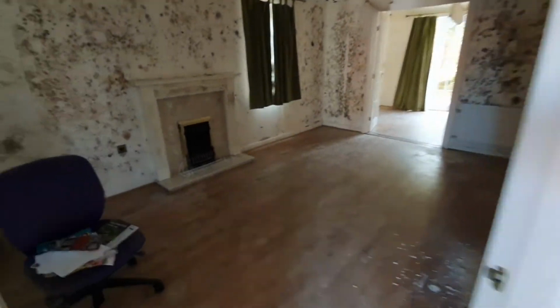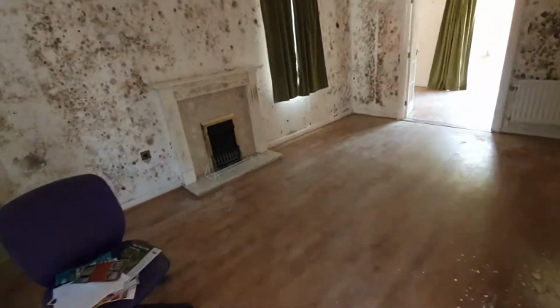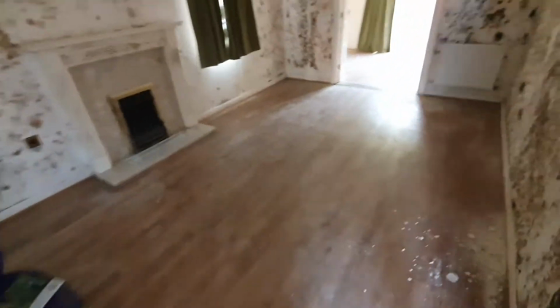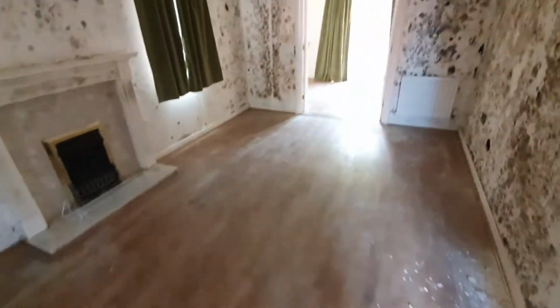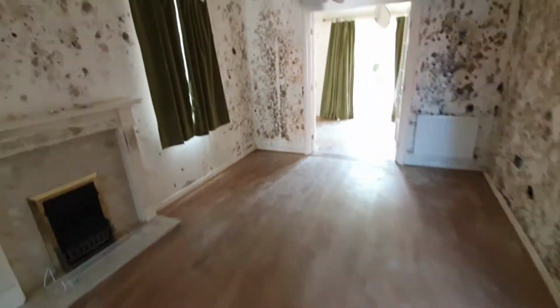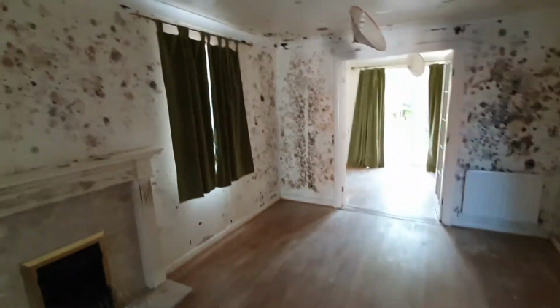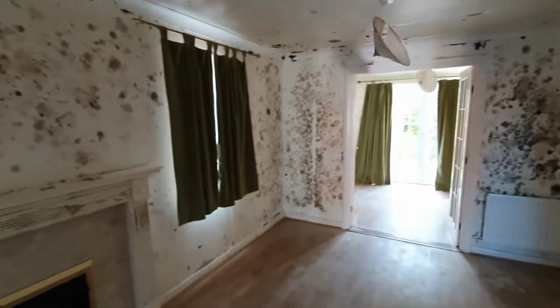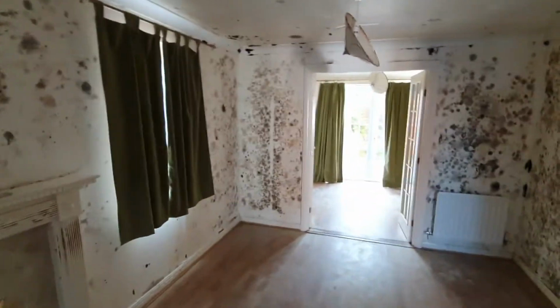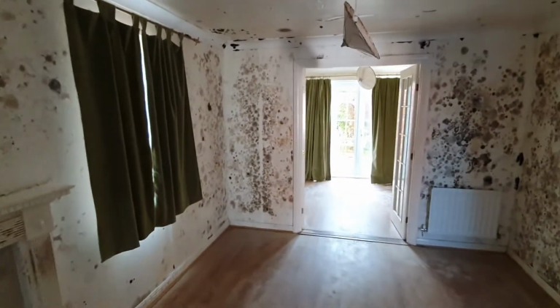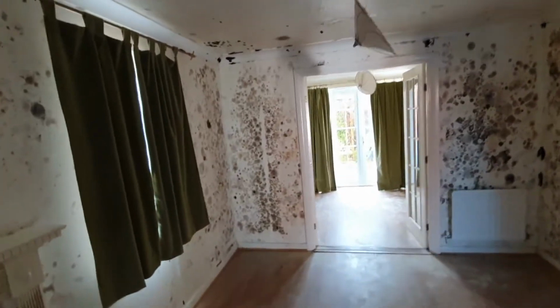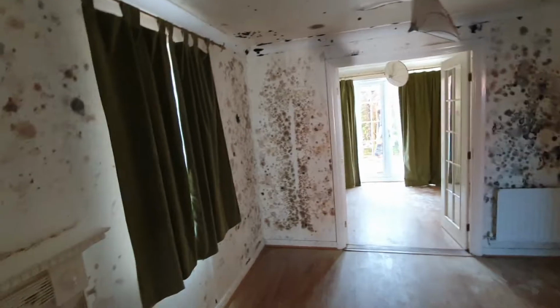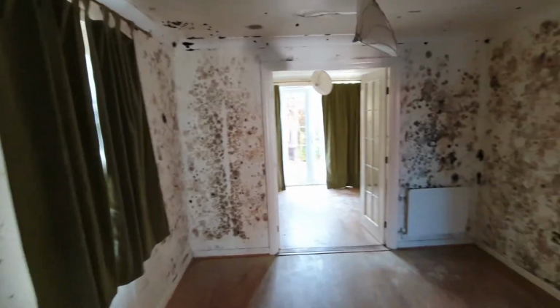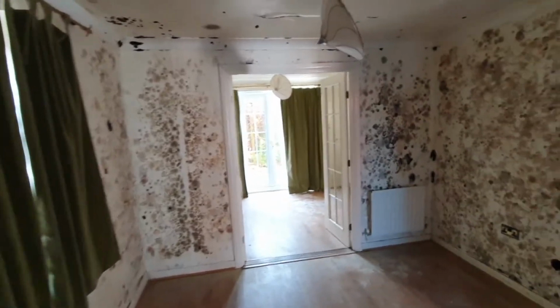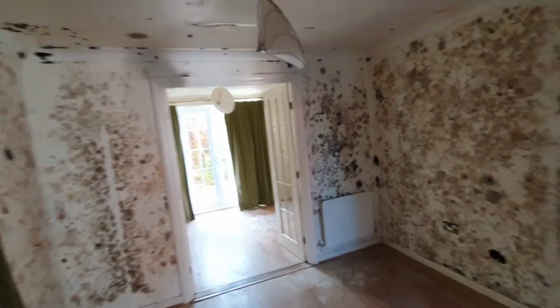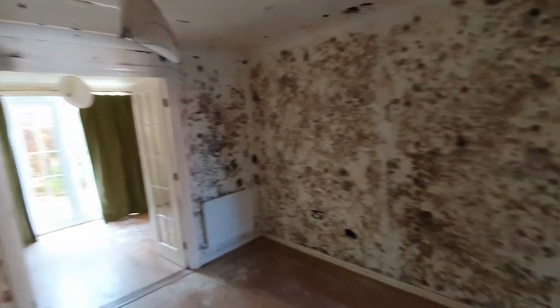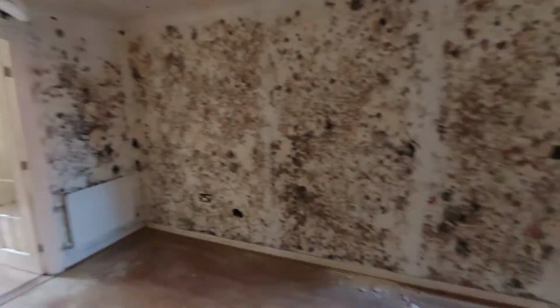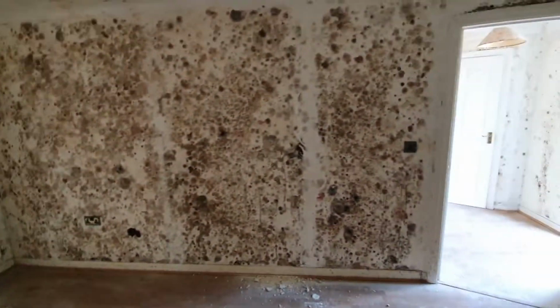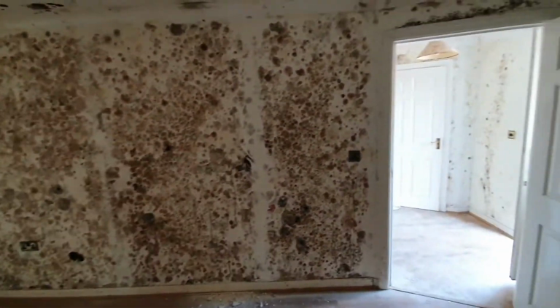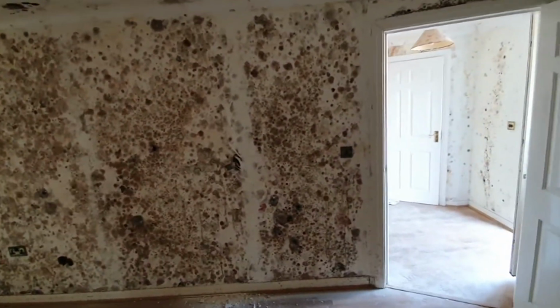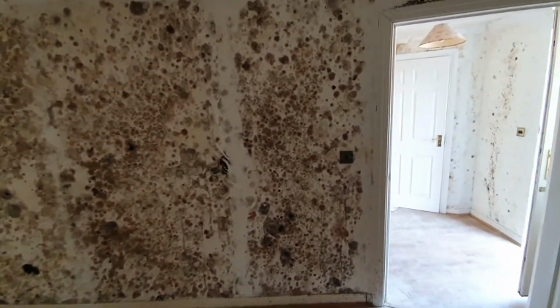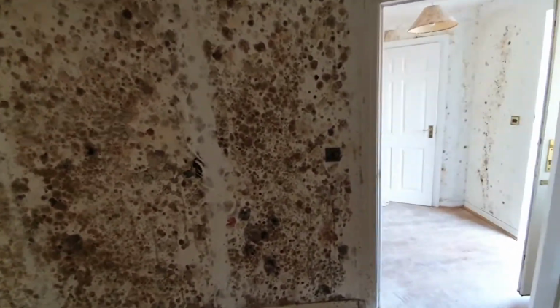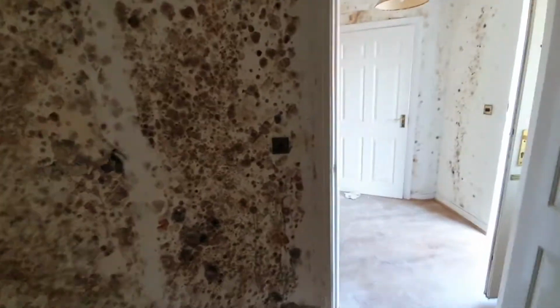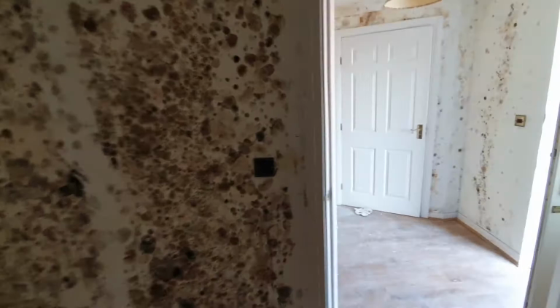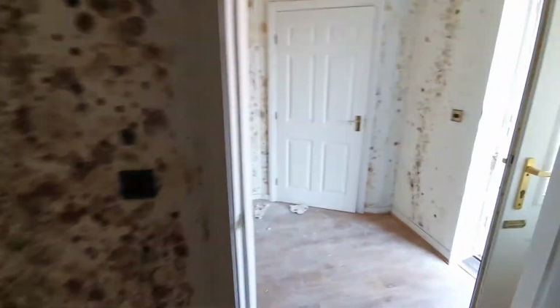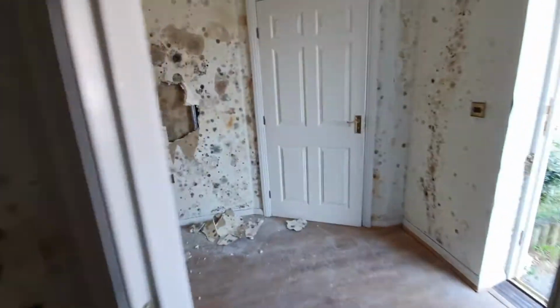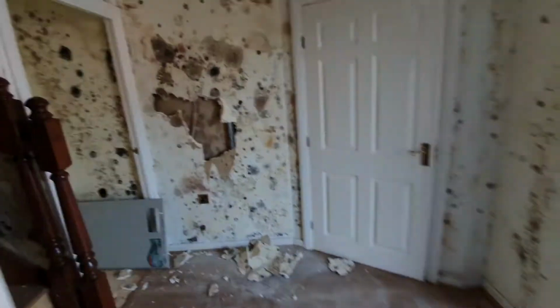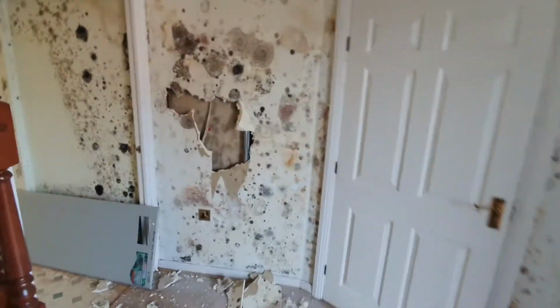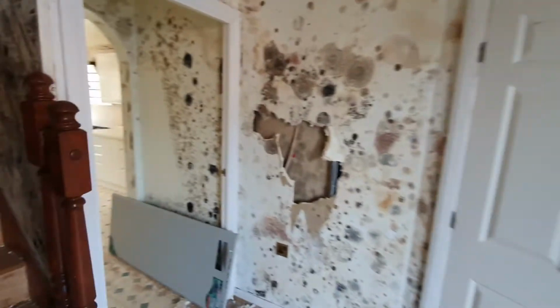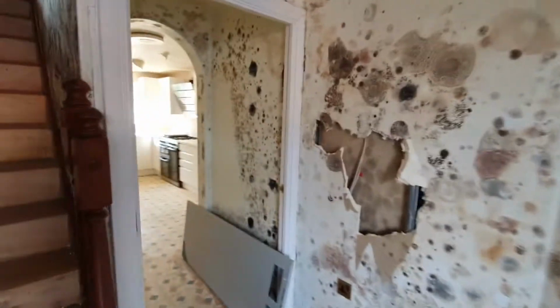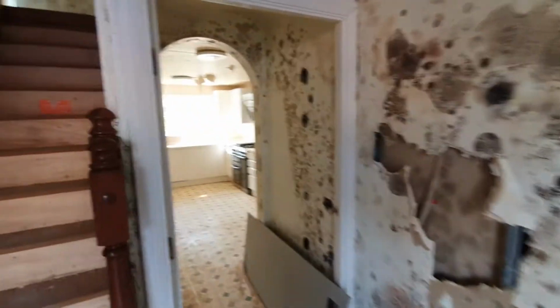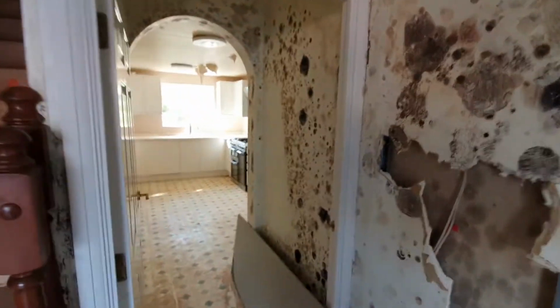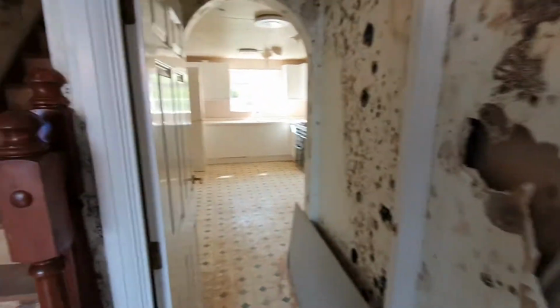At this moment our plan is to remove all the plasterboard from the whole entire property.